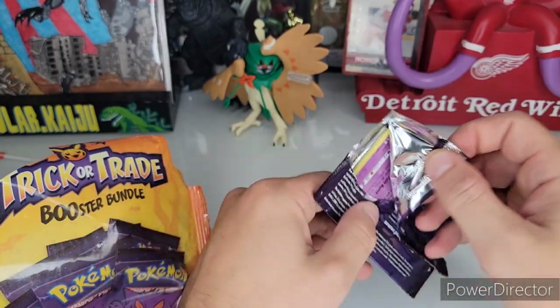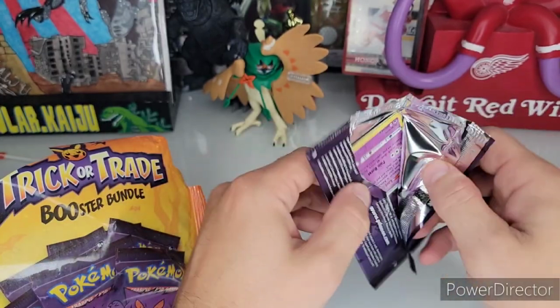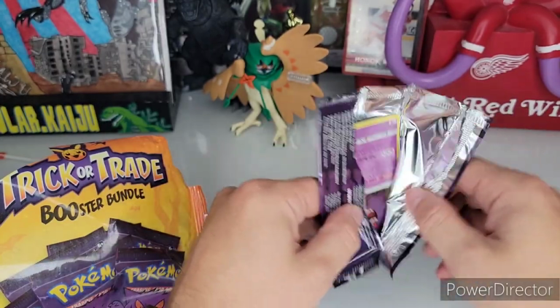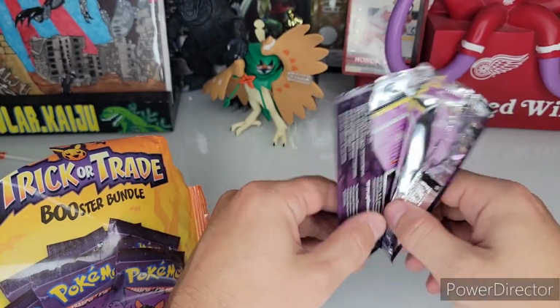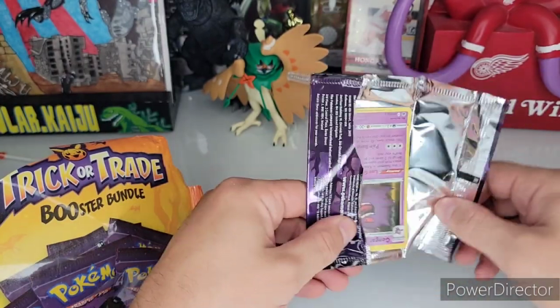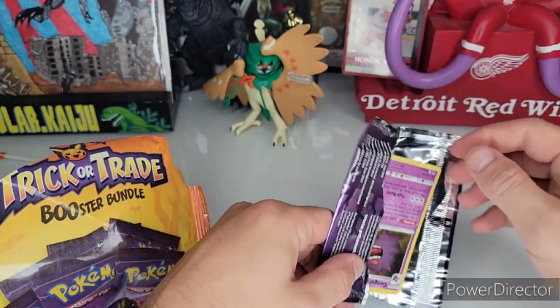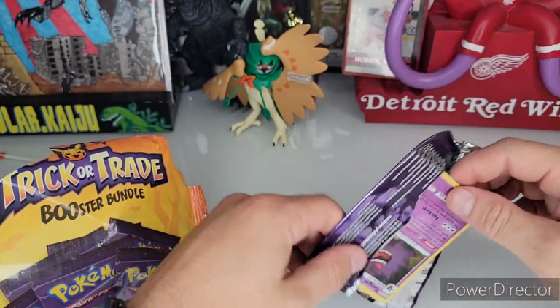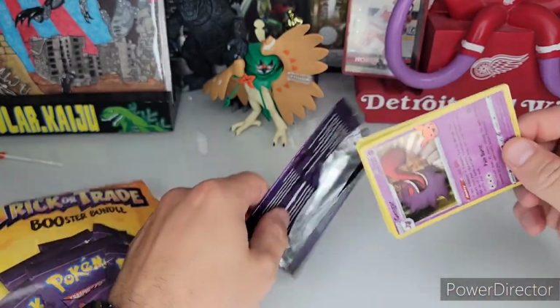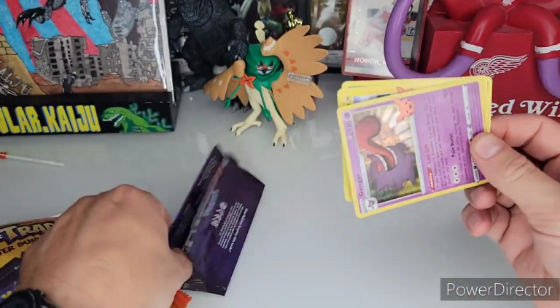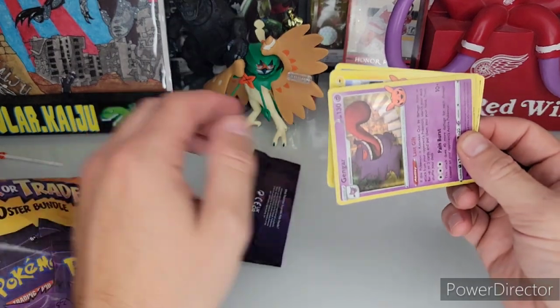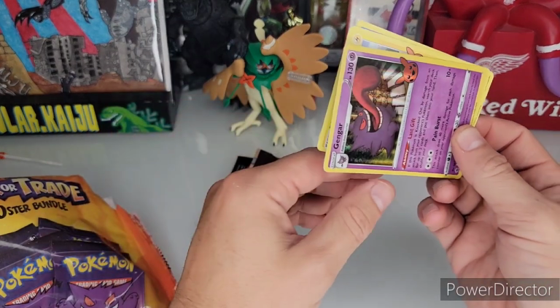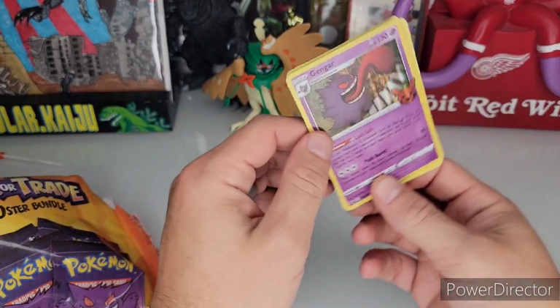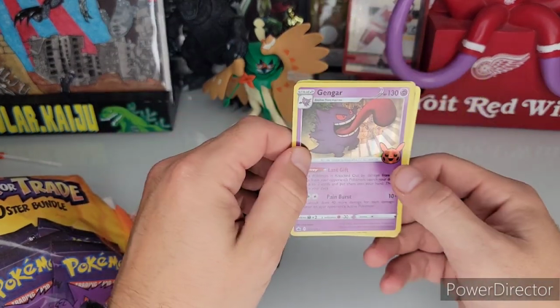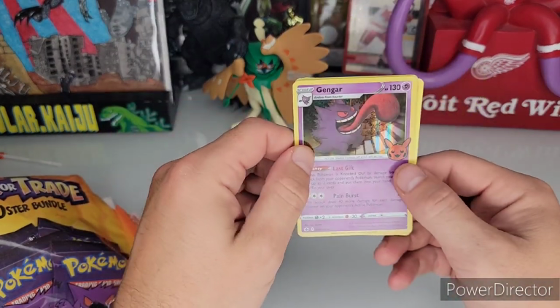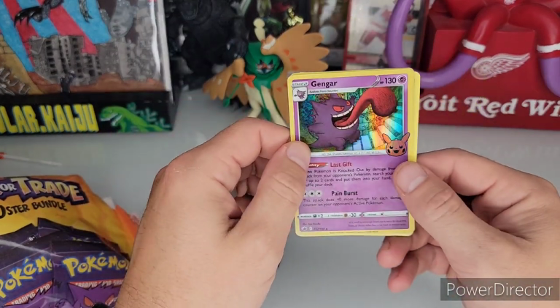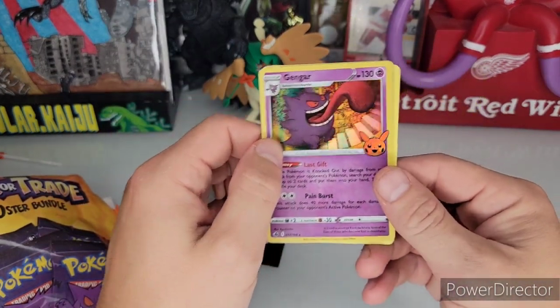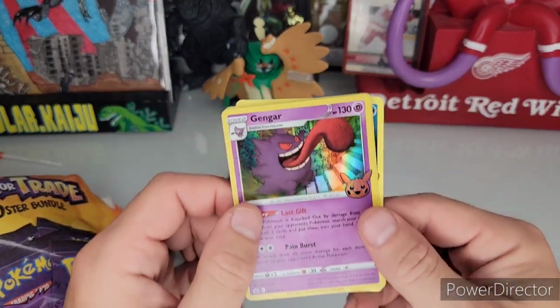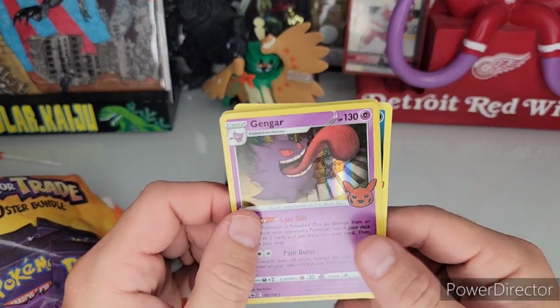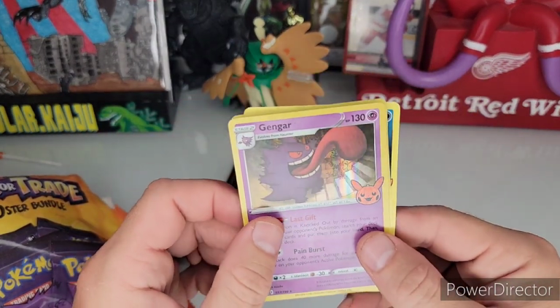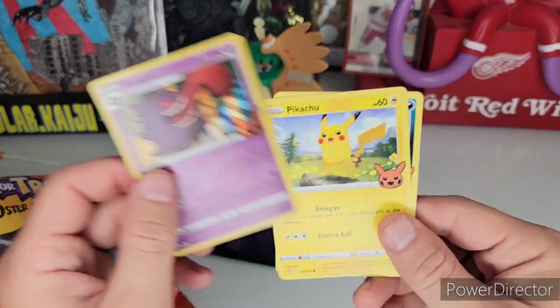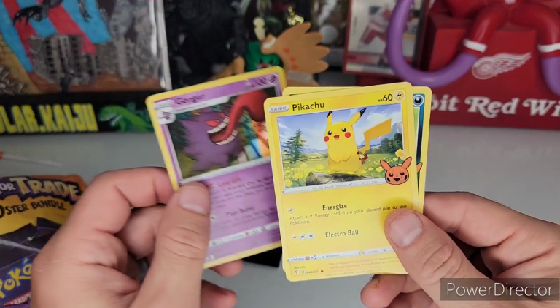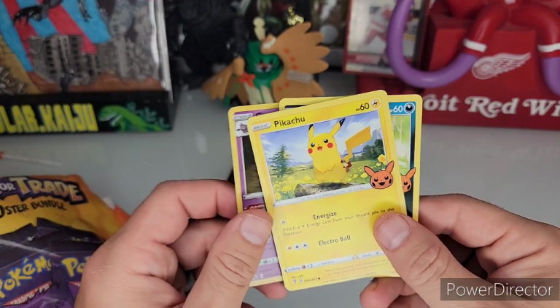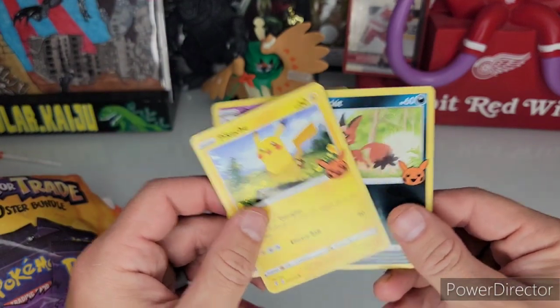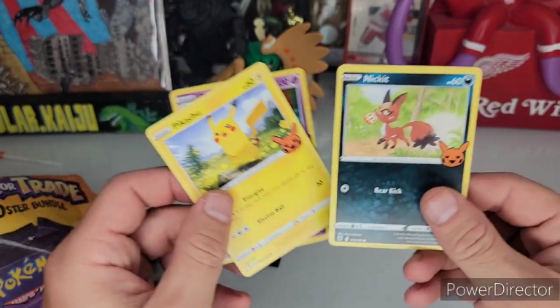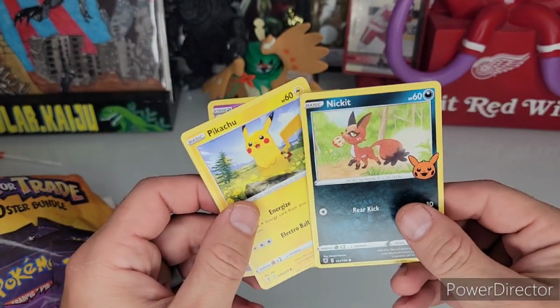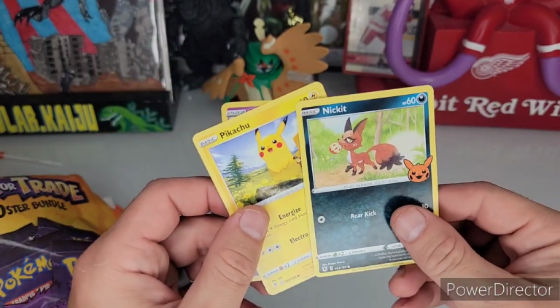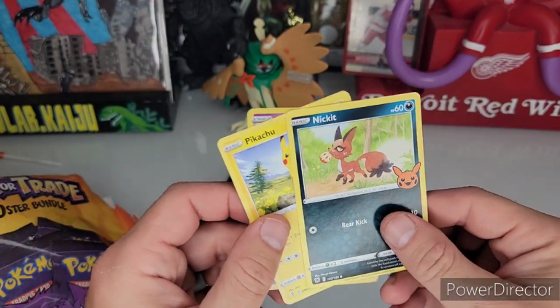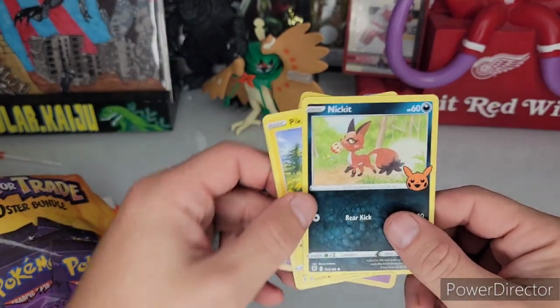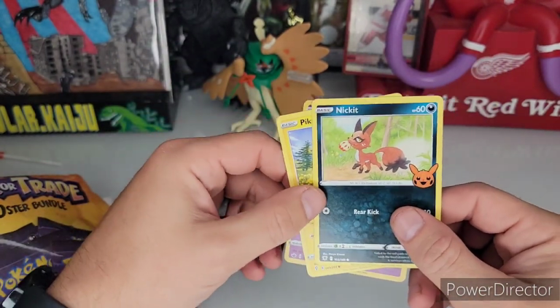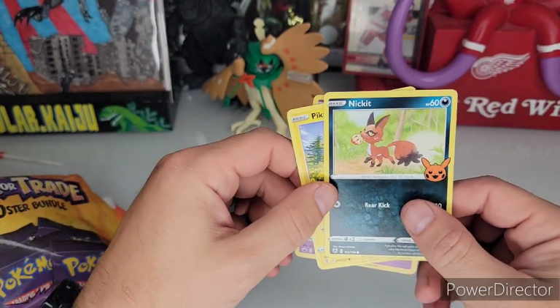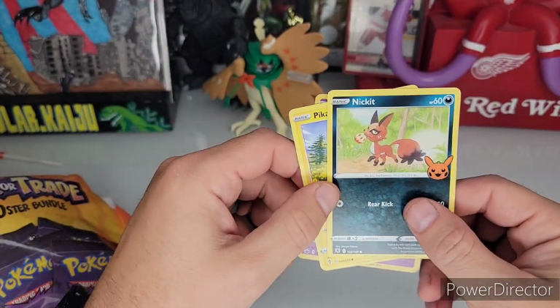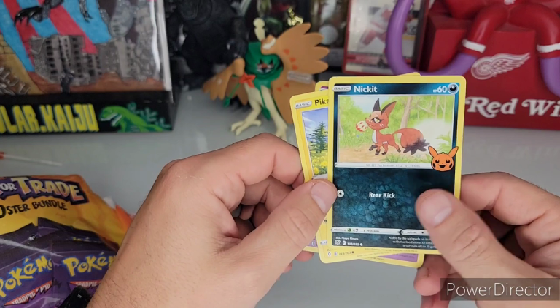I think there's about one card per pack — whoo, Gengar first pack, I love it! A little orange Pikachu down there, how cool. We got Pikachu and a Nickit.